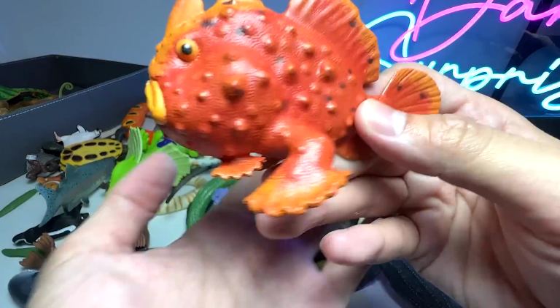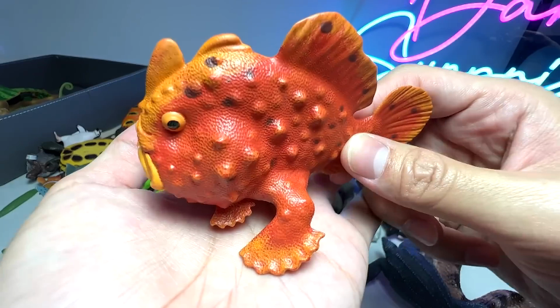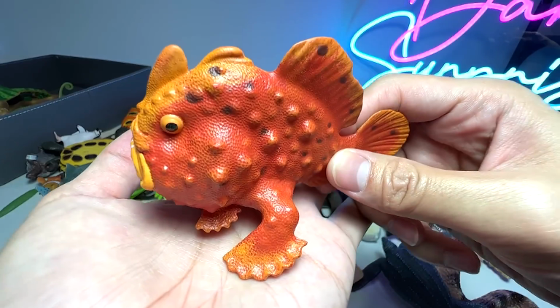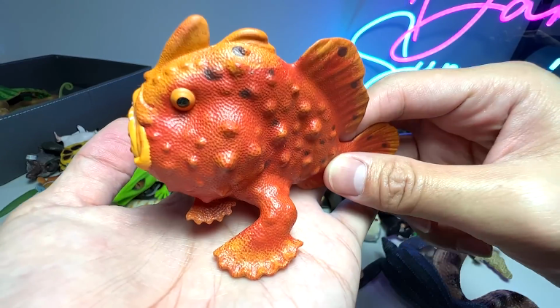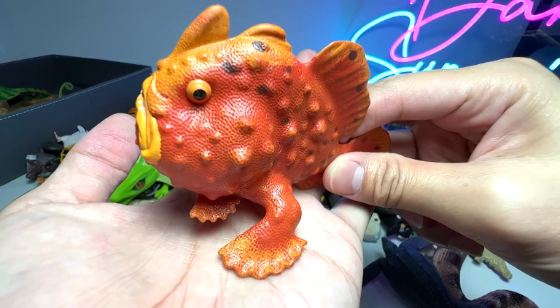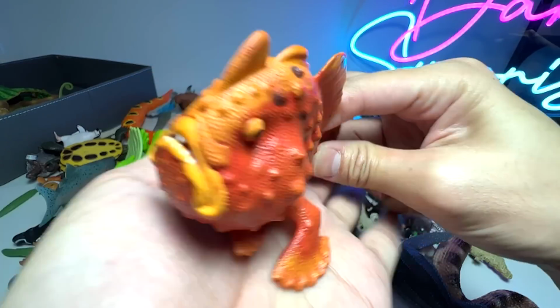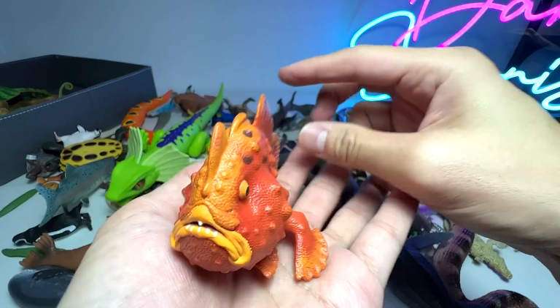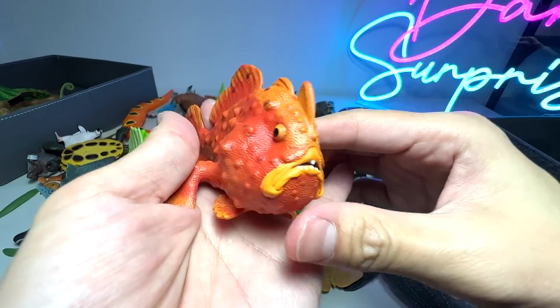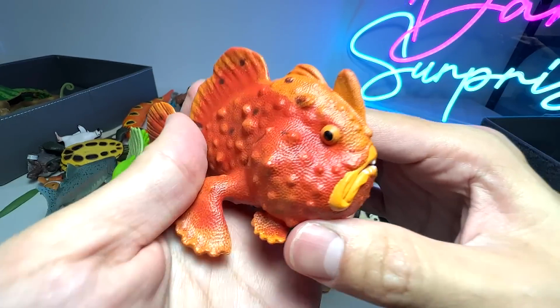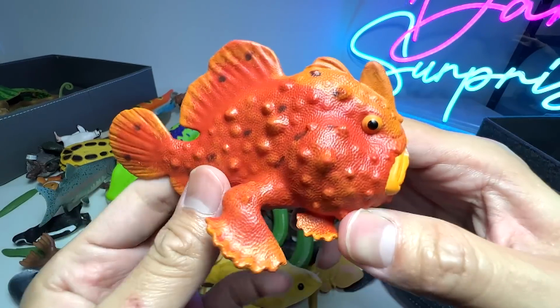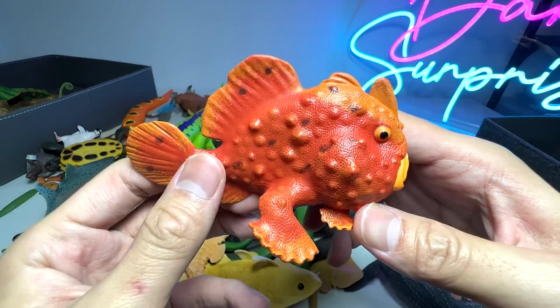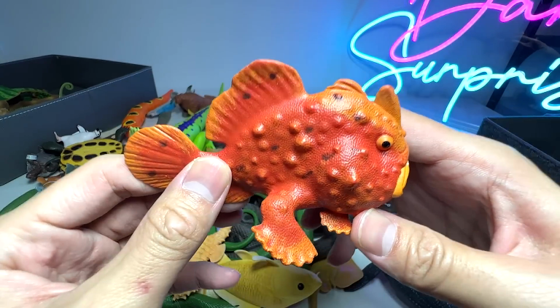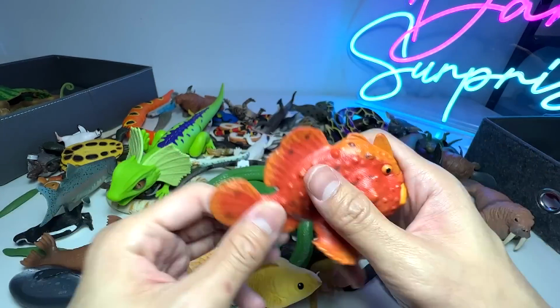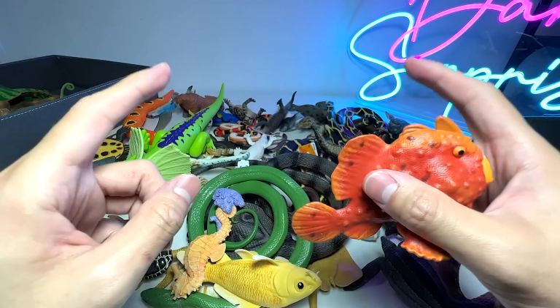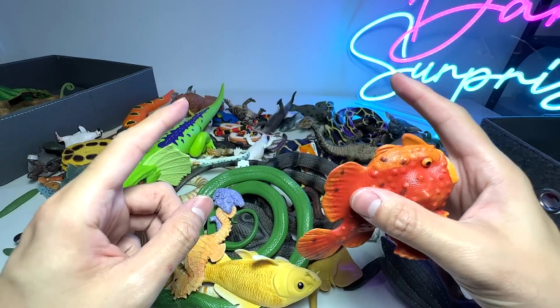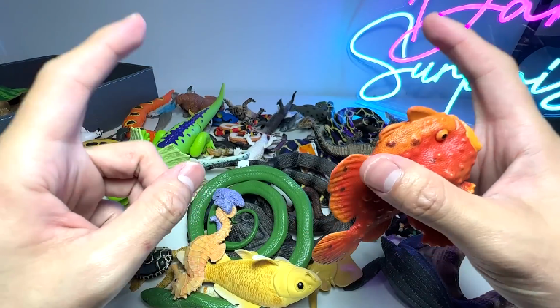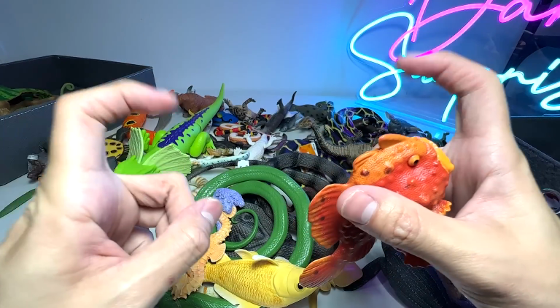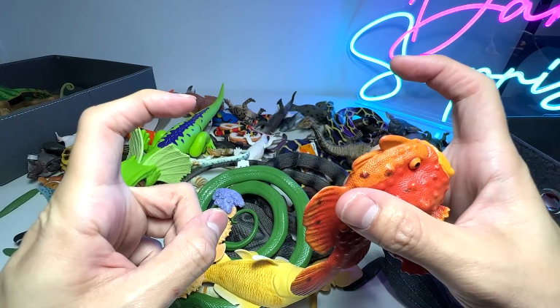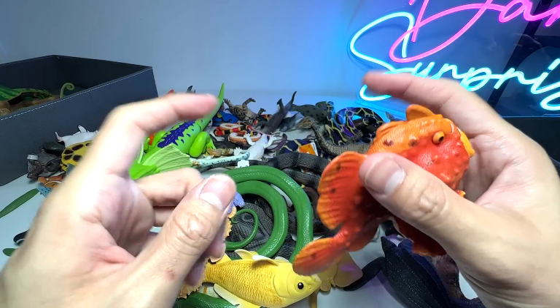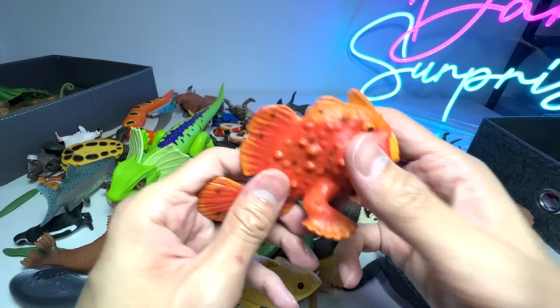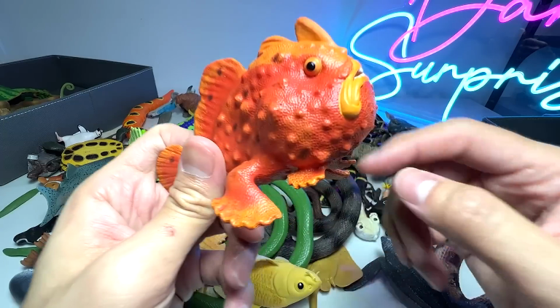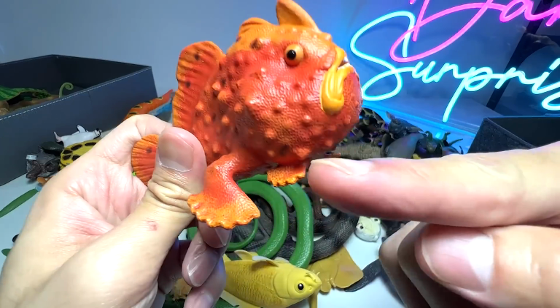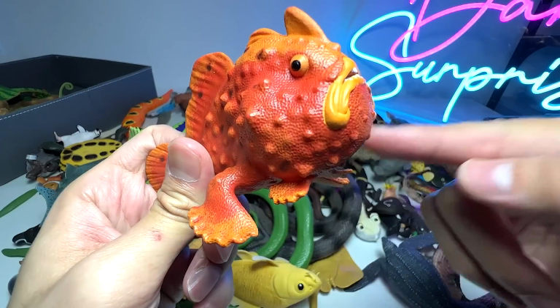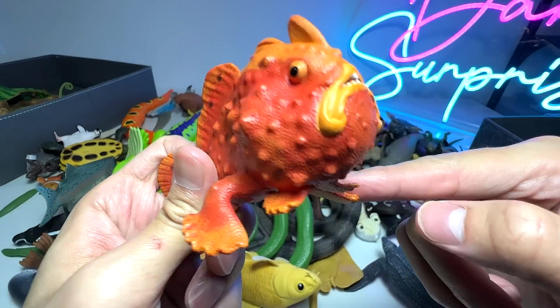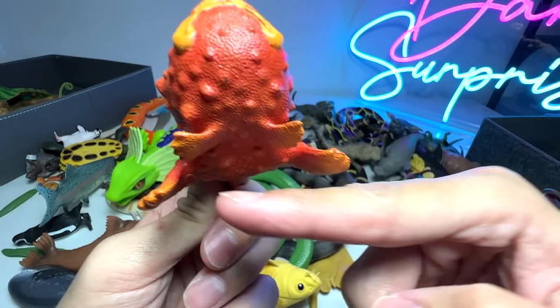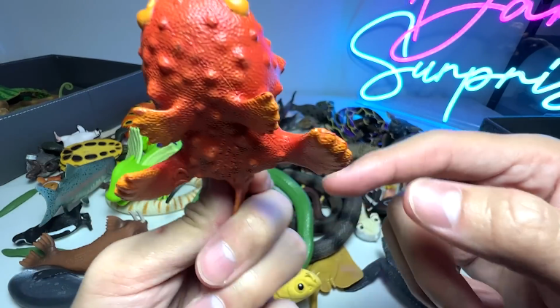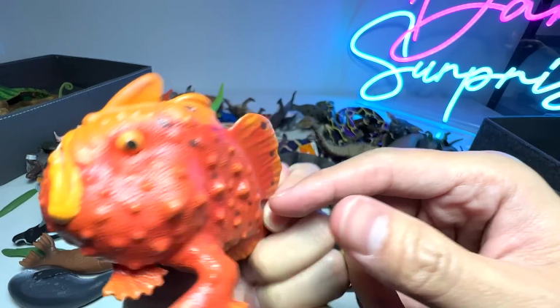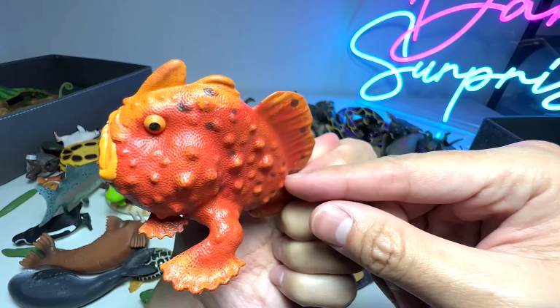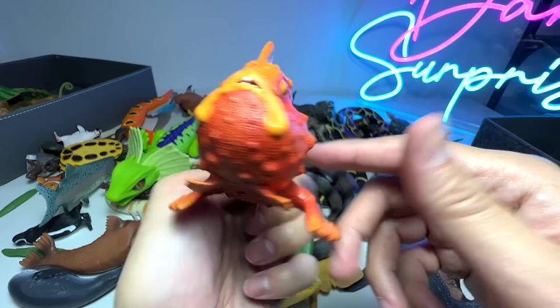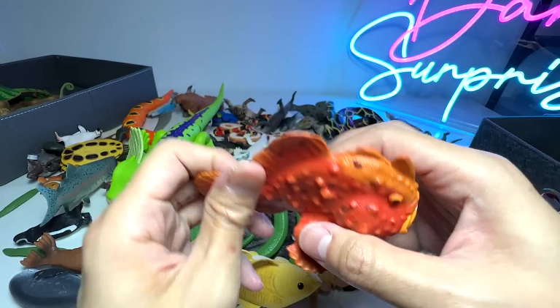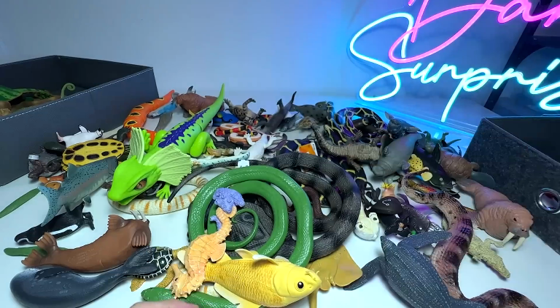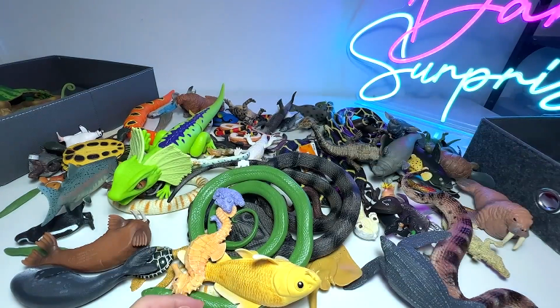This is actually known as a frog fish. Do you guys know that frog fish can actually sort of walk on the ocean sea floor with the flippers that look like legs? Very interesting sea animal.